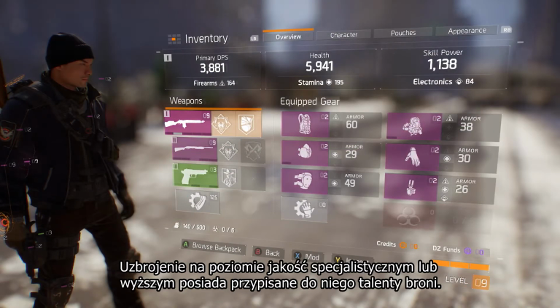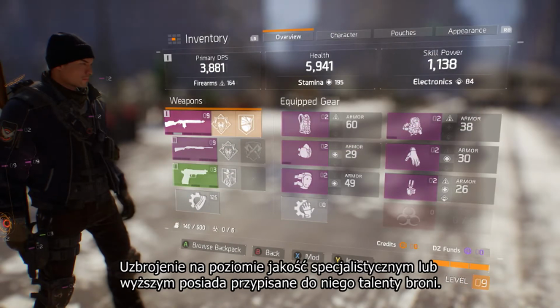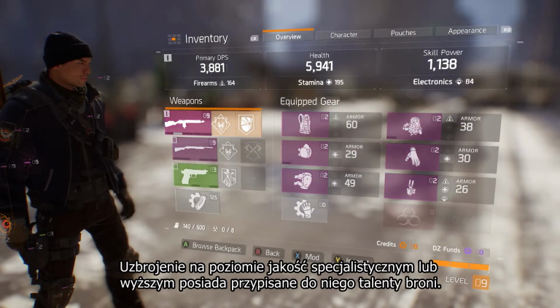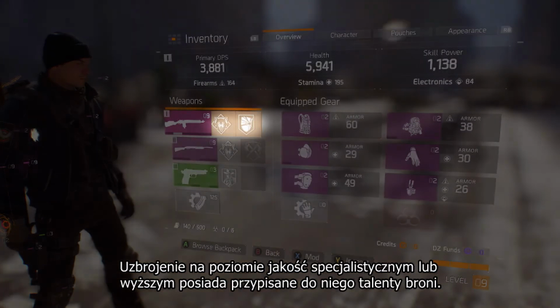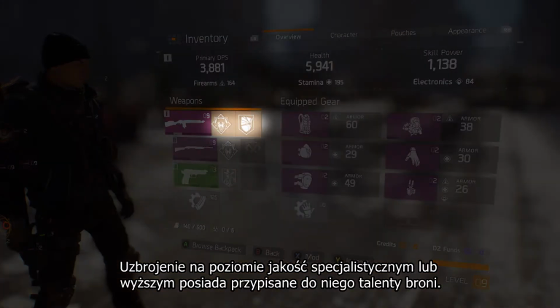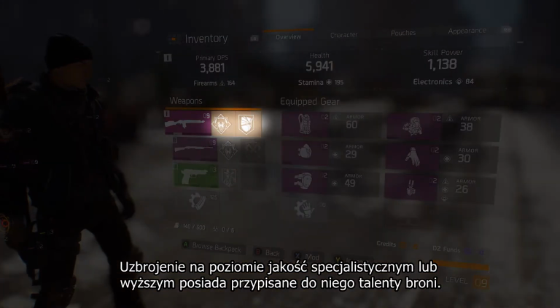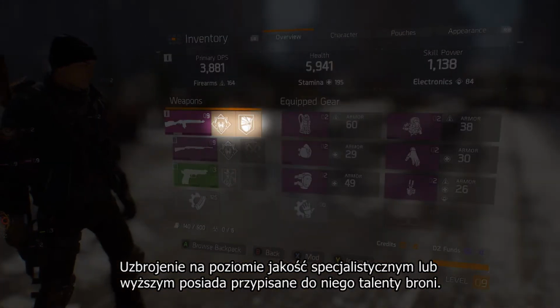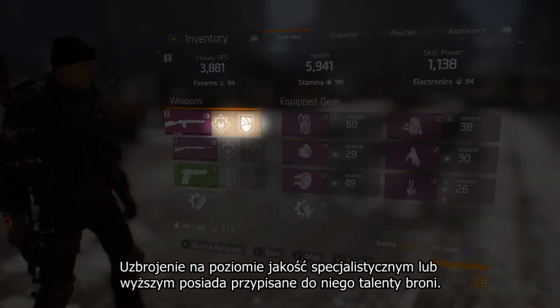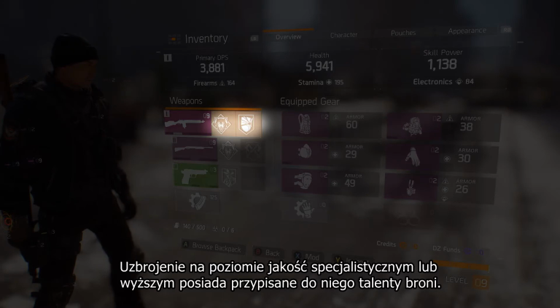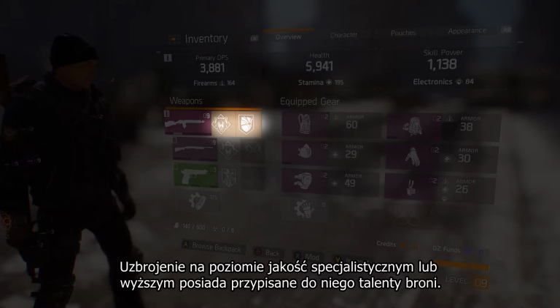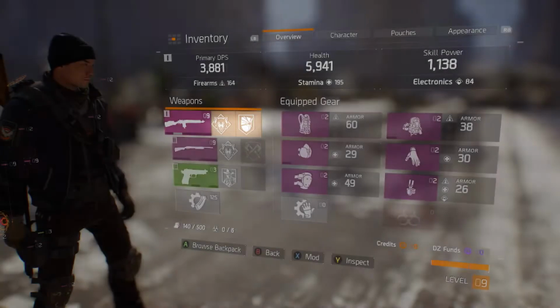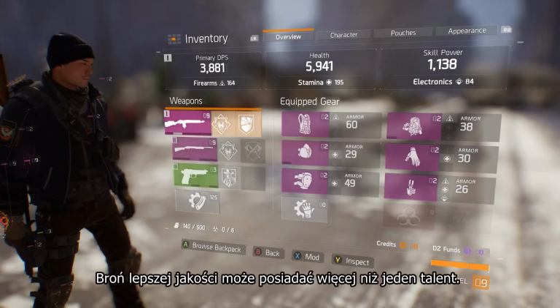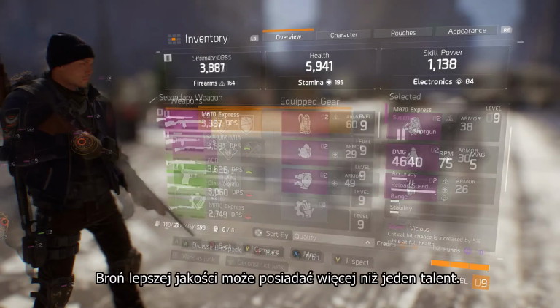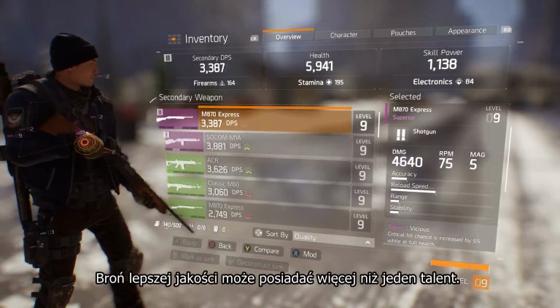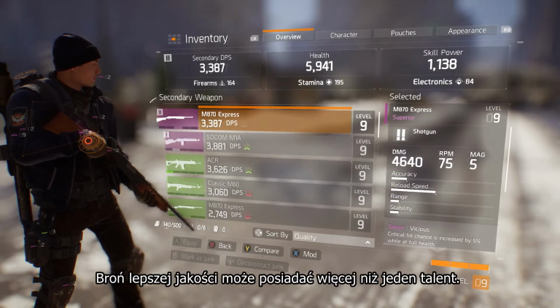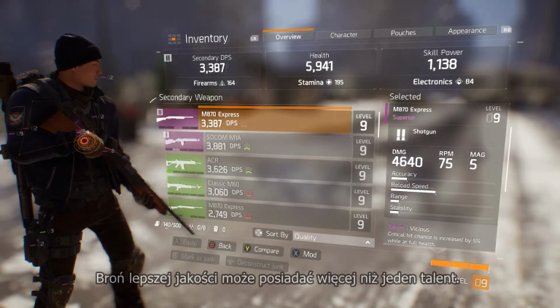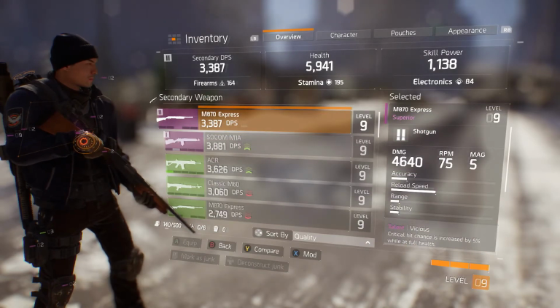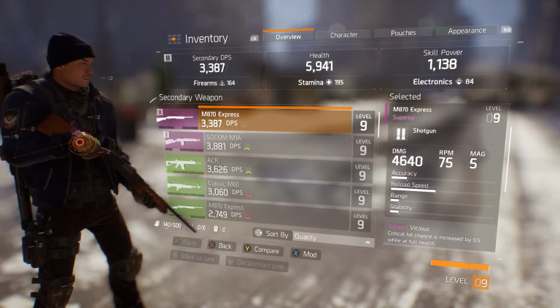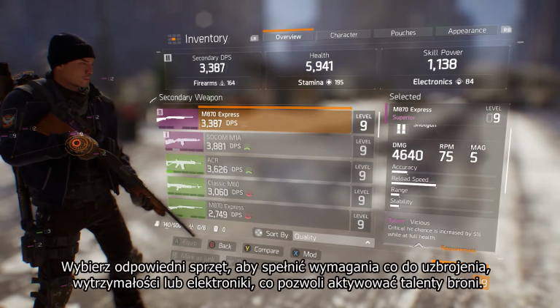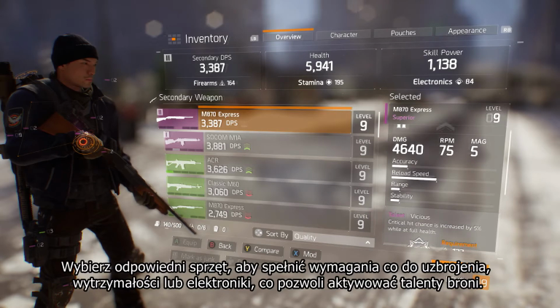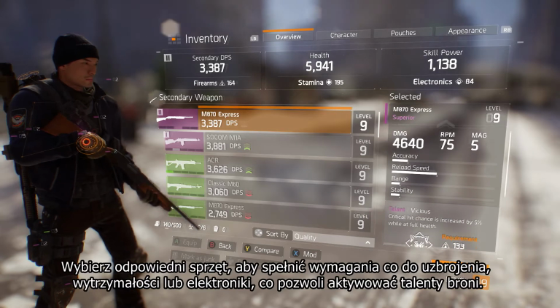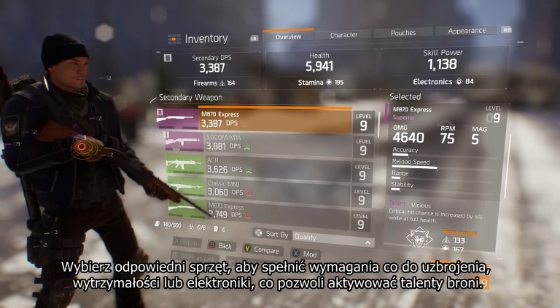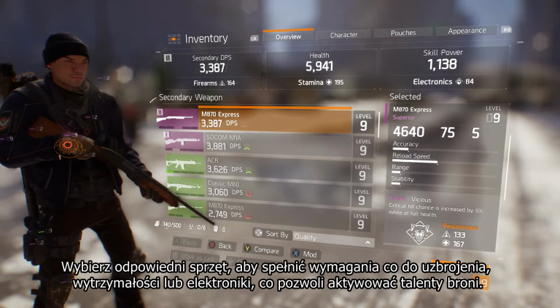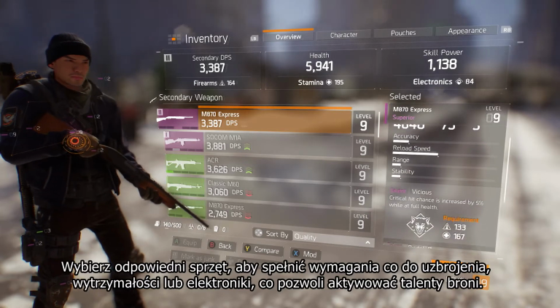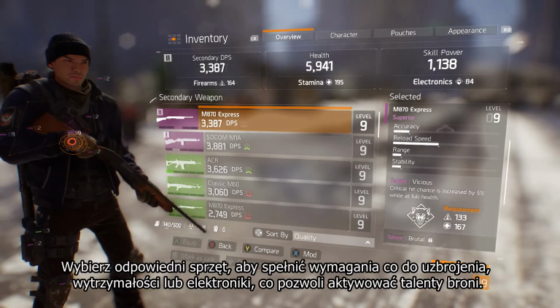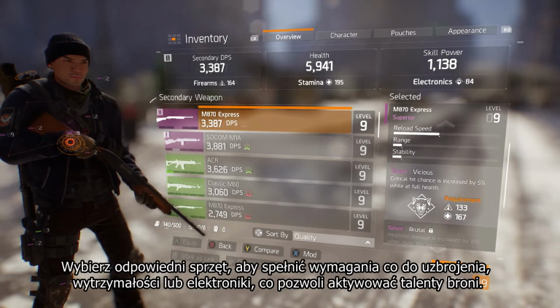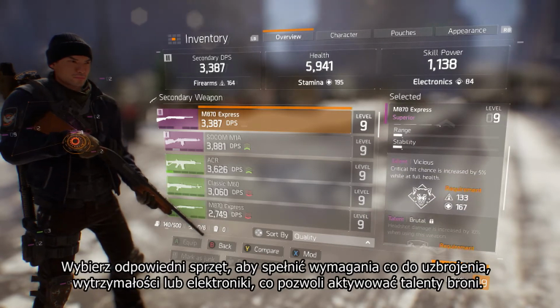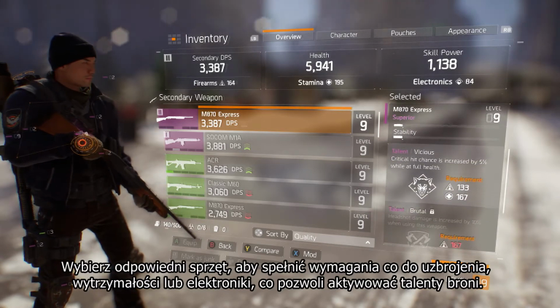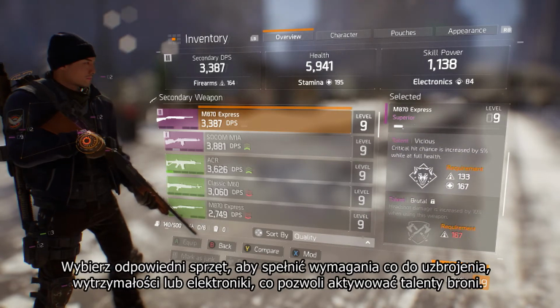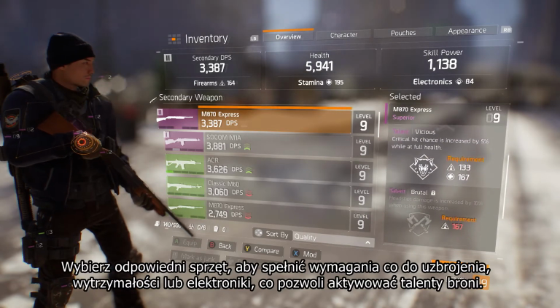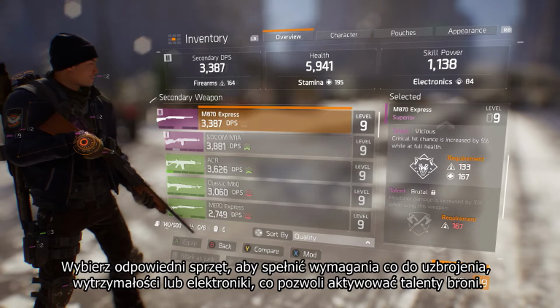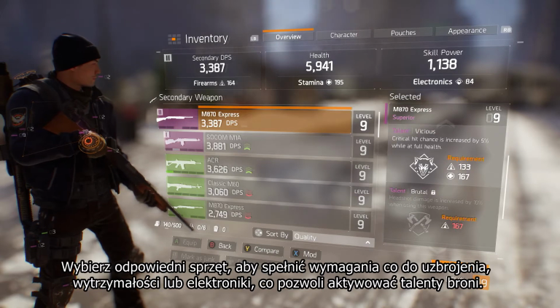Specialized and high-quality weapons have talents that give the weapon unique properties. Higher-quality weapons can have more than one. To activate the weapon talents, equip gear to increase requirements for firearms, stamina, or electronics.